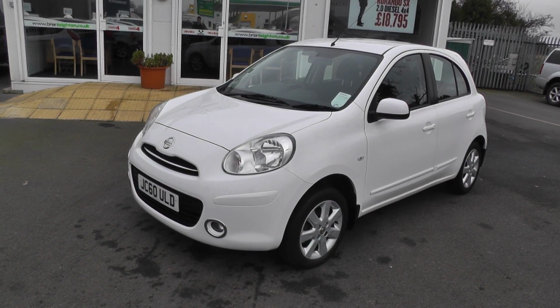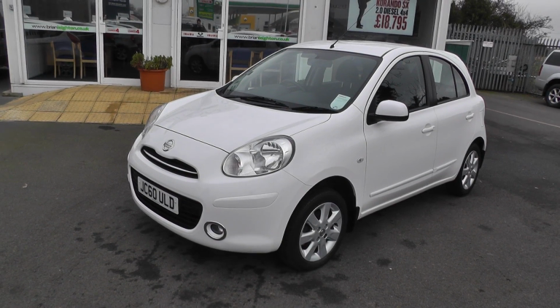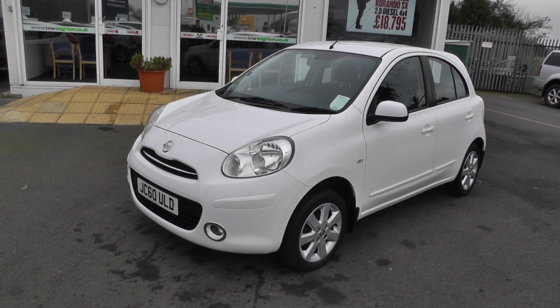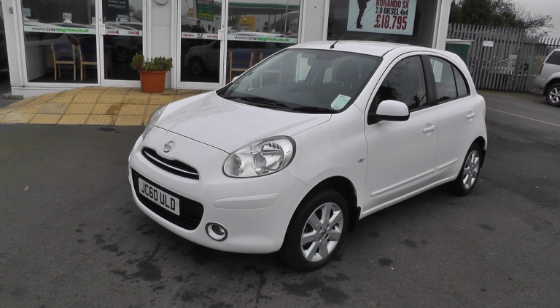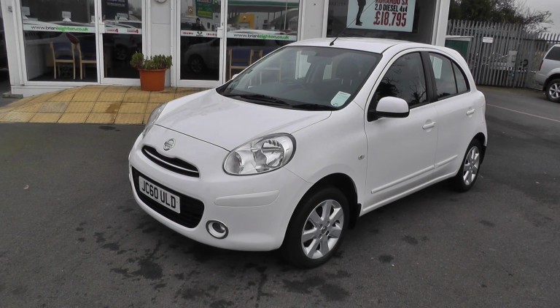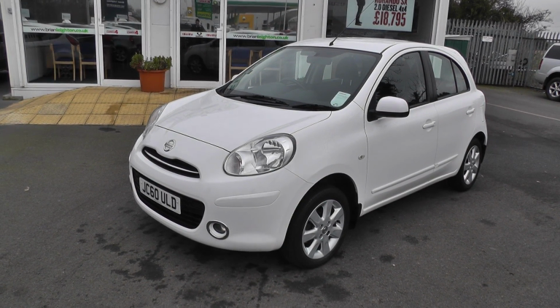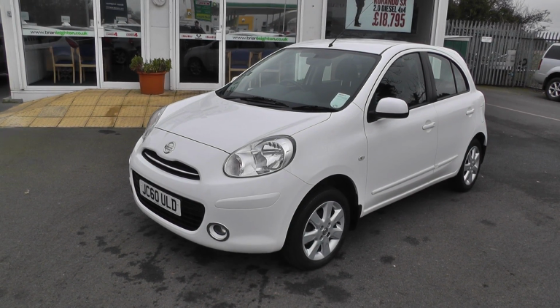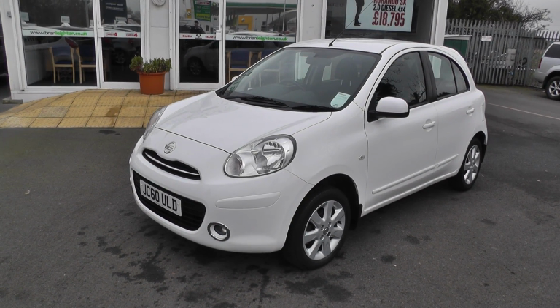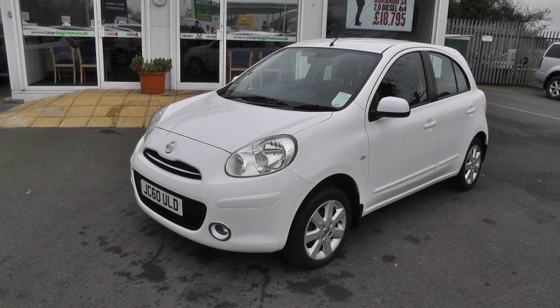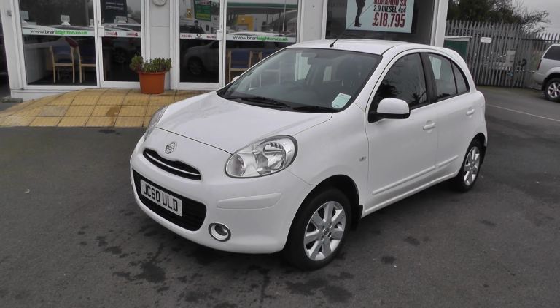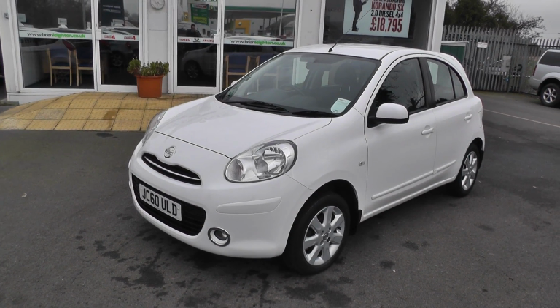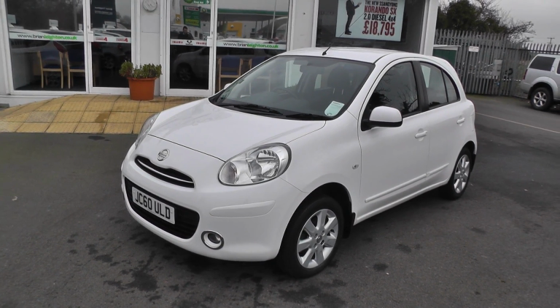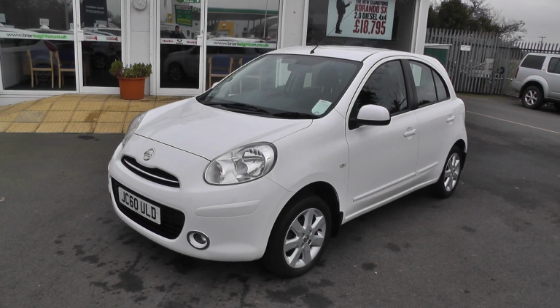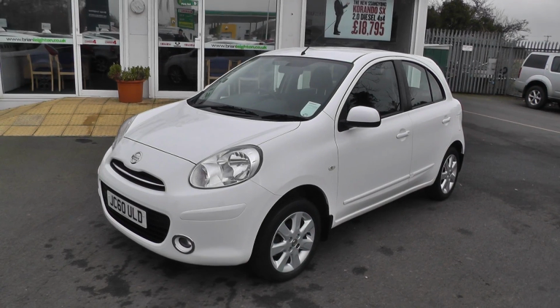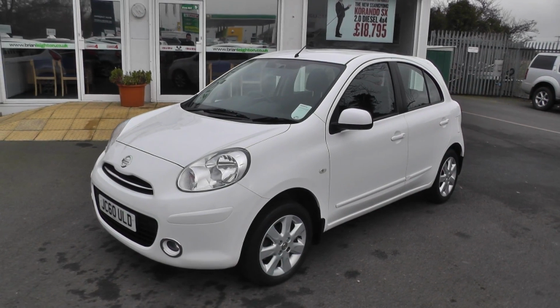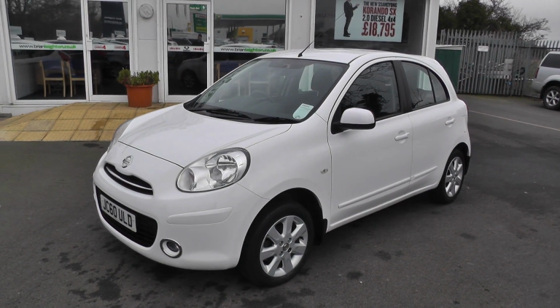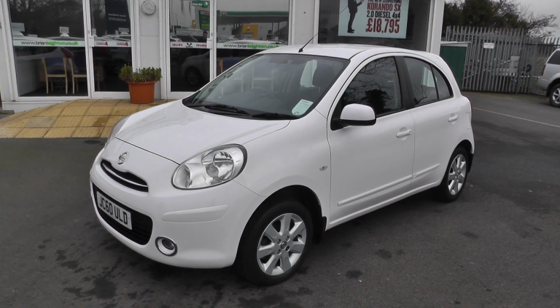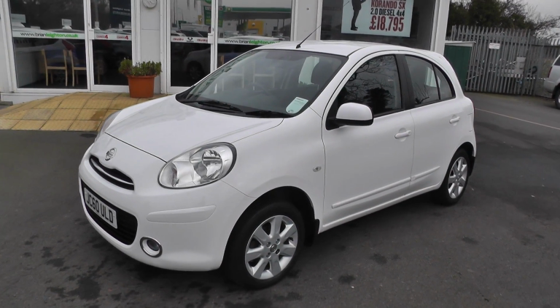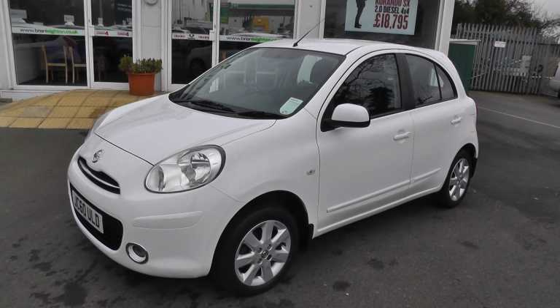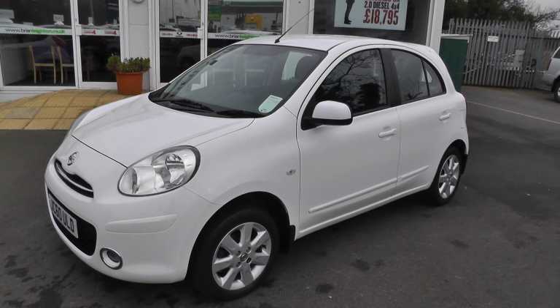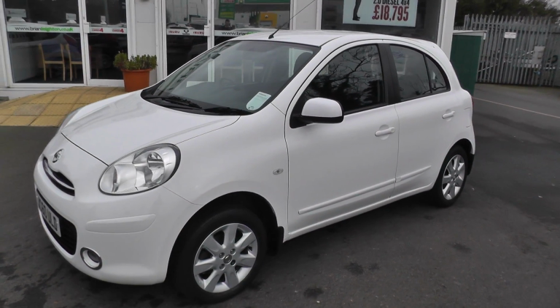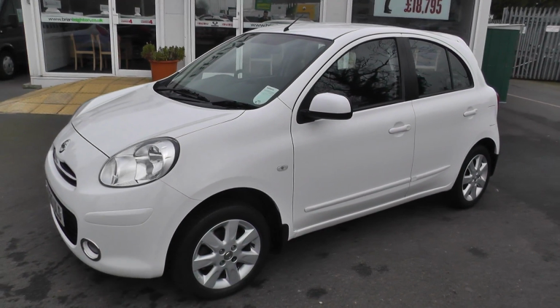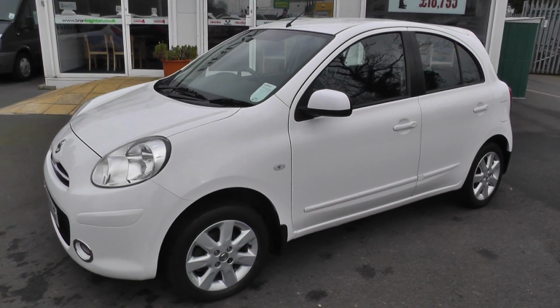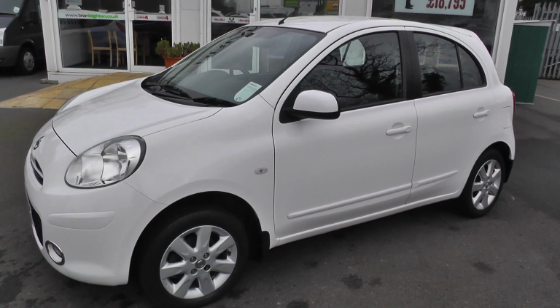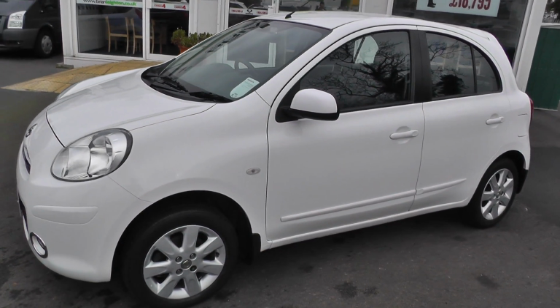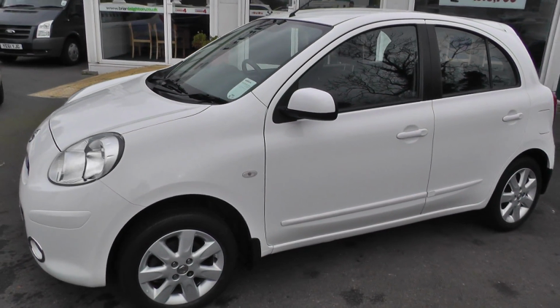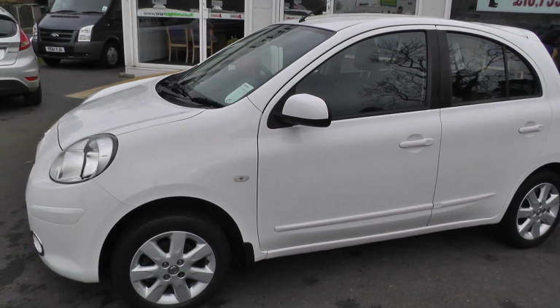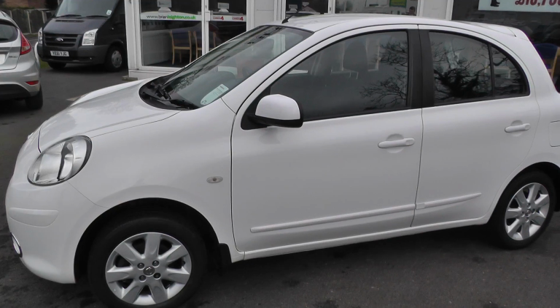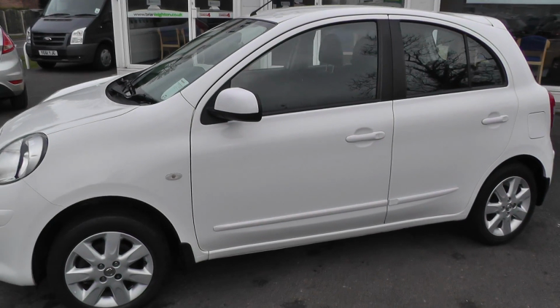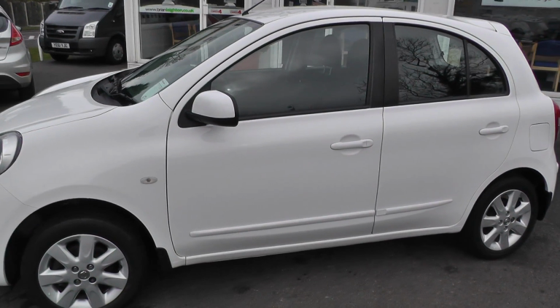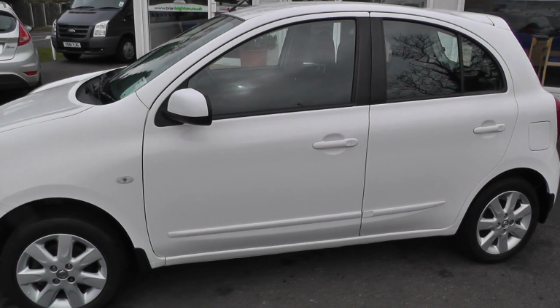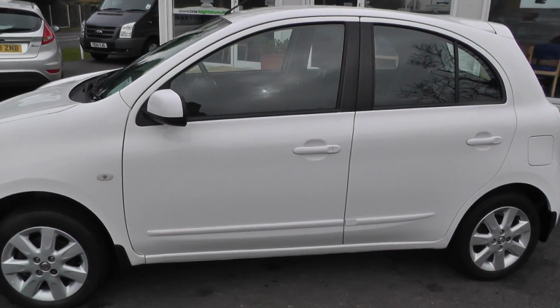Welcome to Brian Leighton Howden and thanks for visiting our website. The car we're looking at today is a Nissan Micra 1.2 Acenta 5-door. The car's on a 60 plate and has only done 14,000 miles.